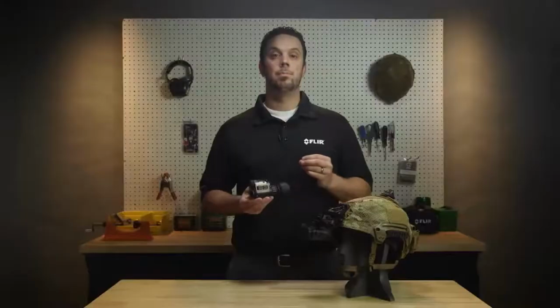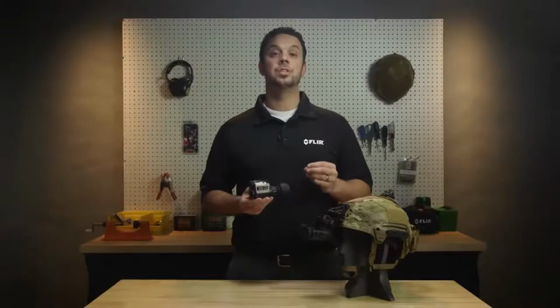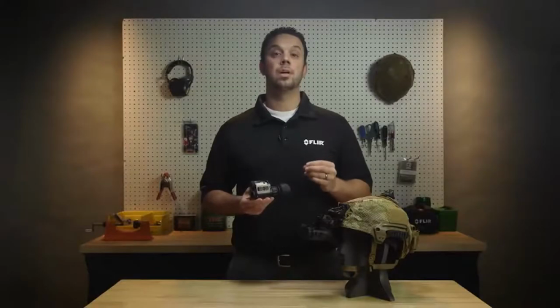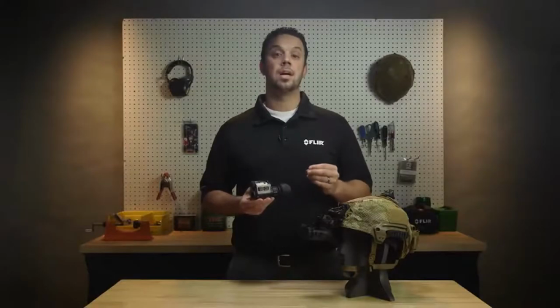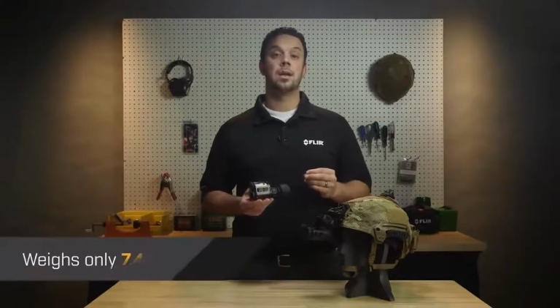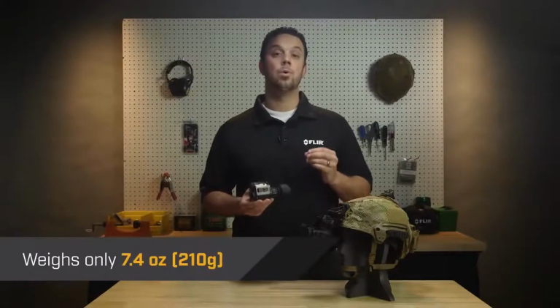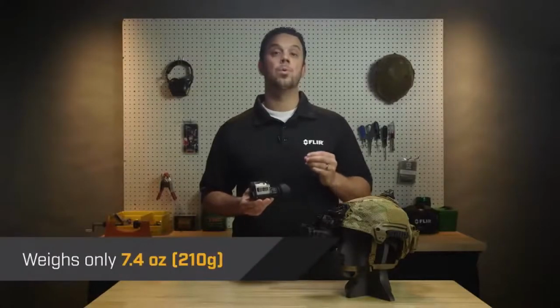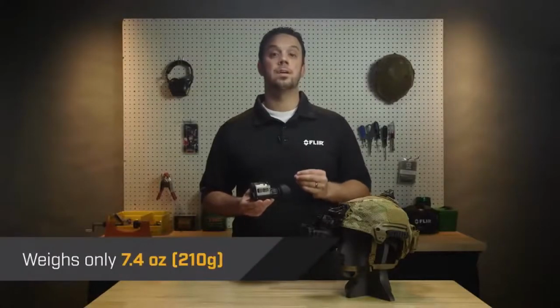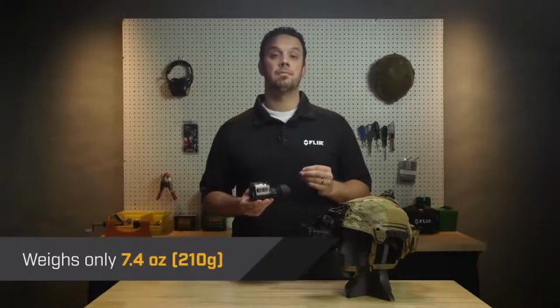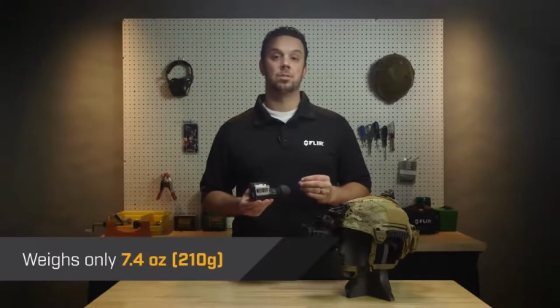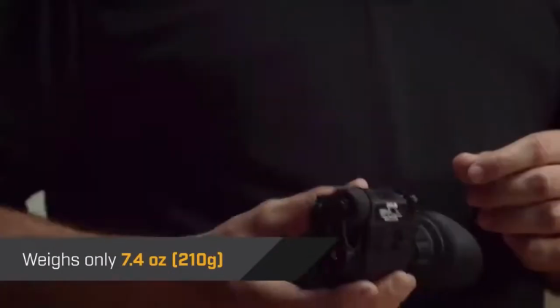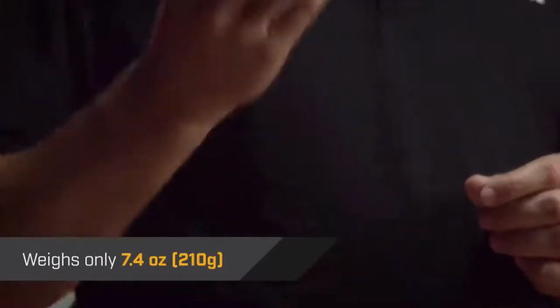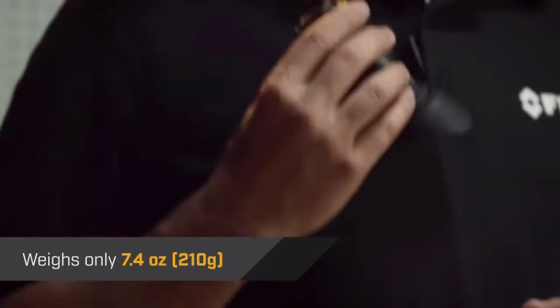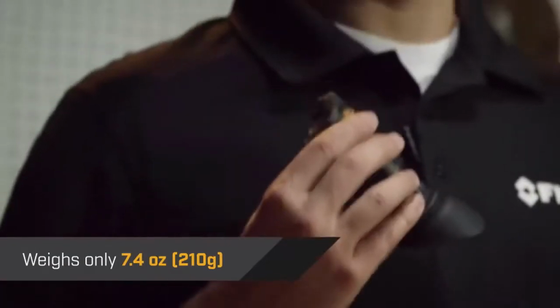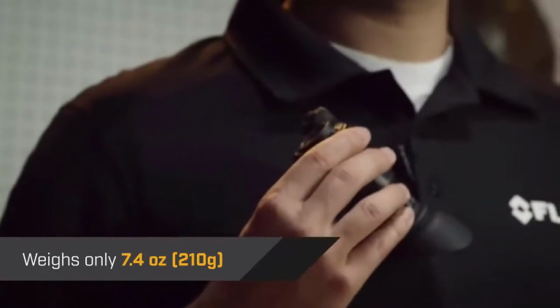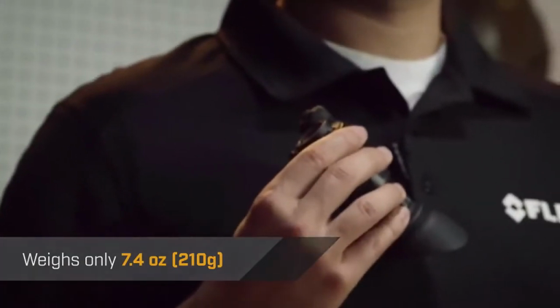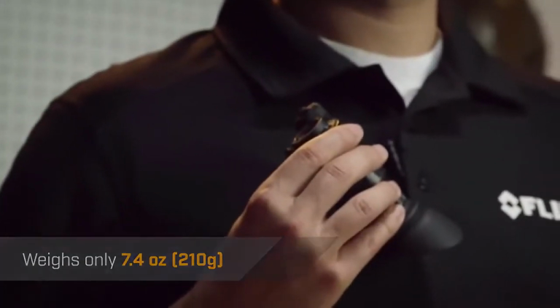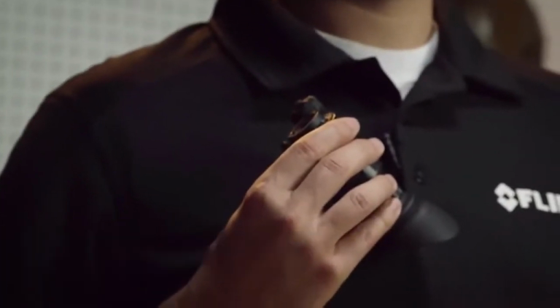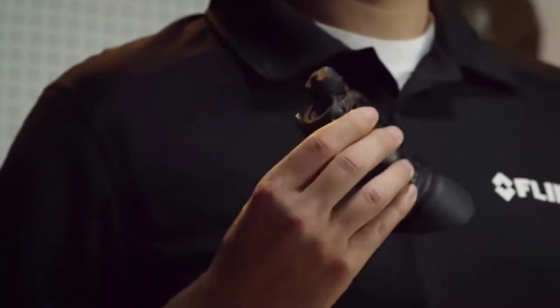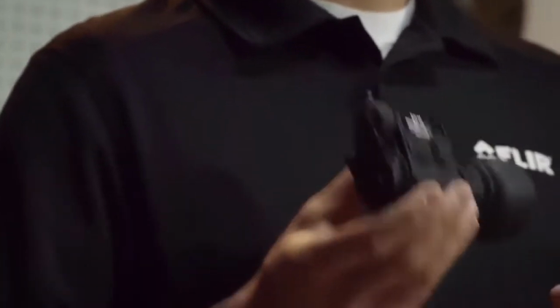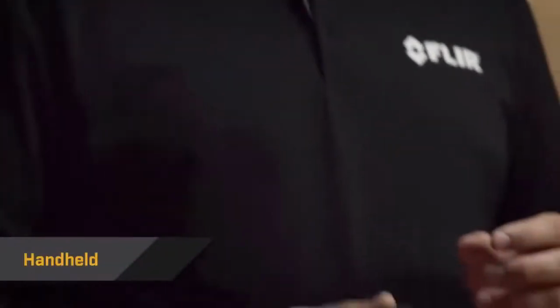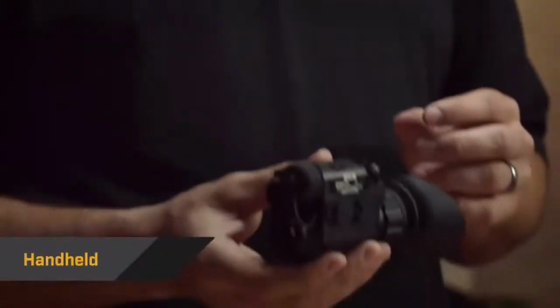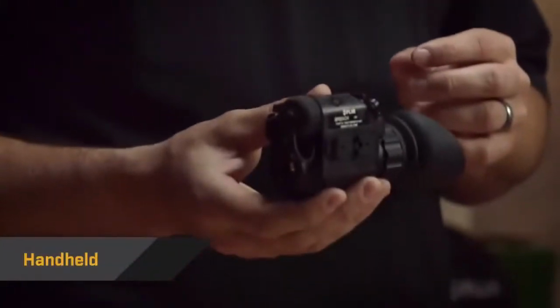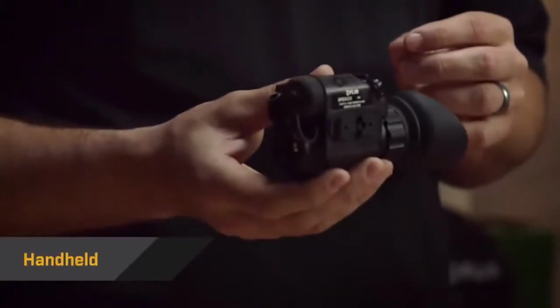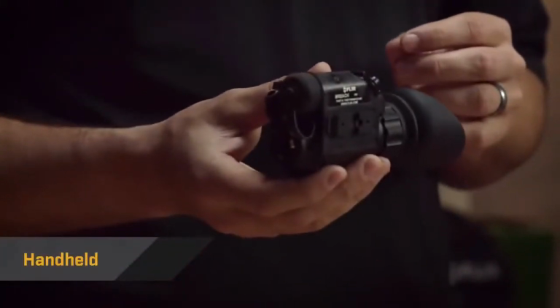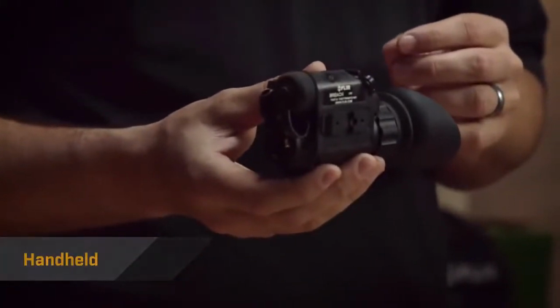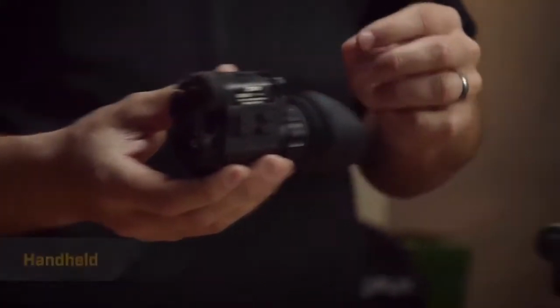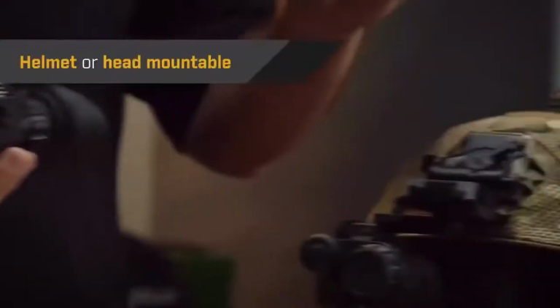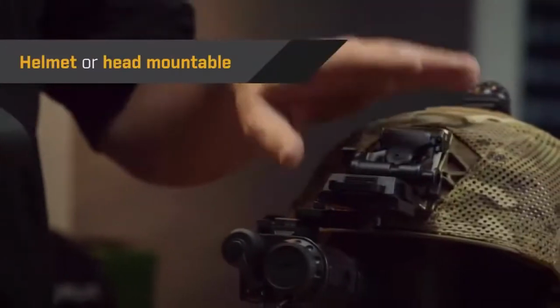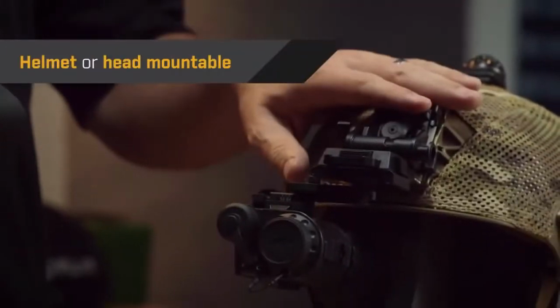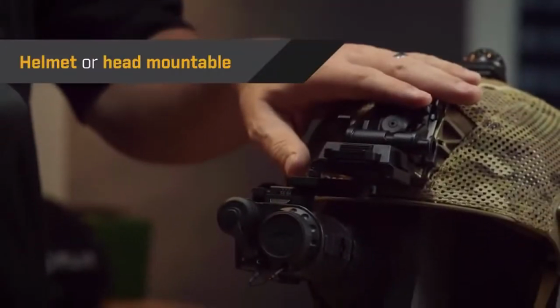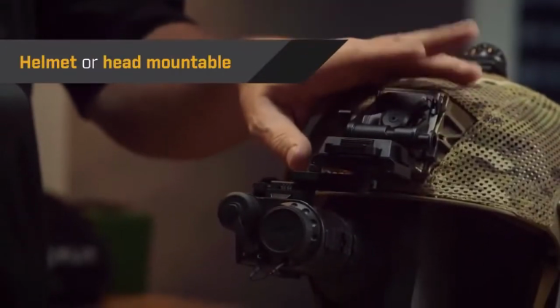Breach has a rugged design, but only weighs 7.5 ounces. You can carry it in a pocket, use it as a handheld, or go hands-free using the built-in mini rail system.